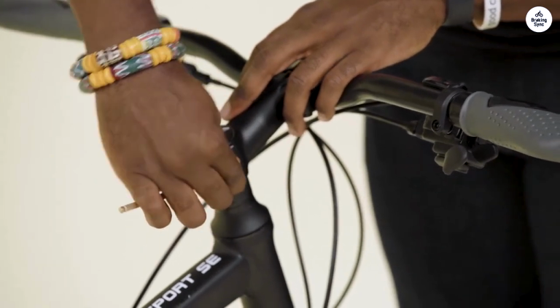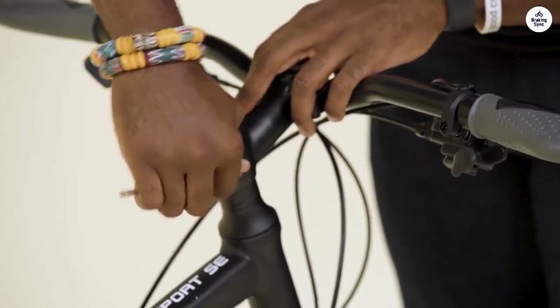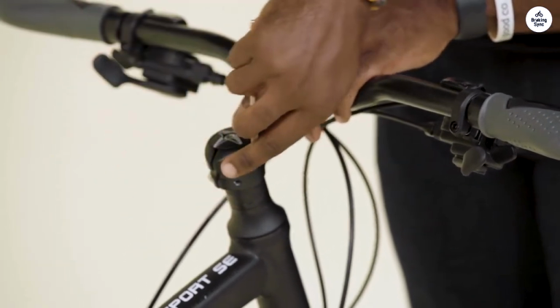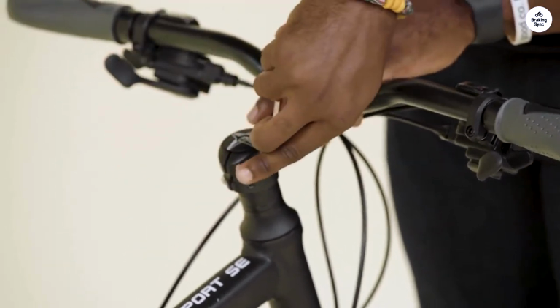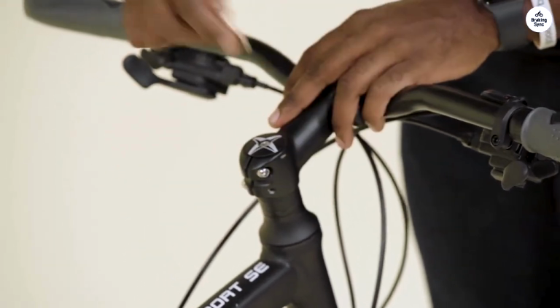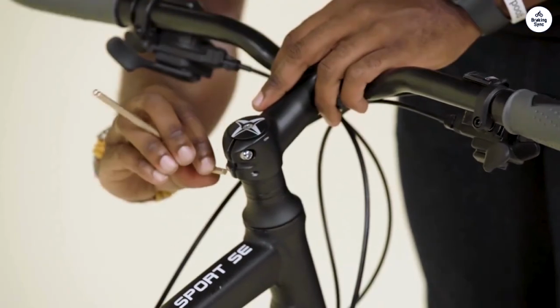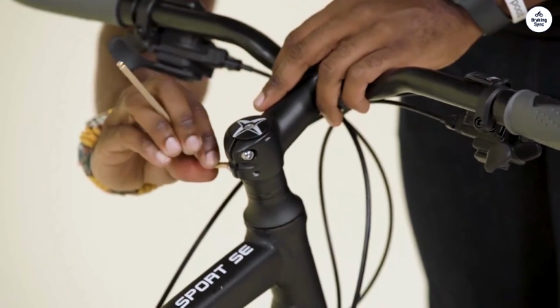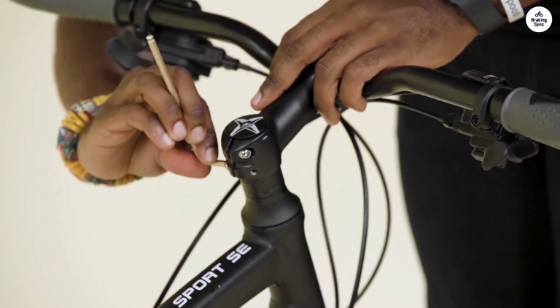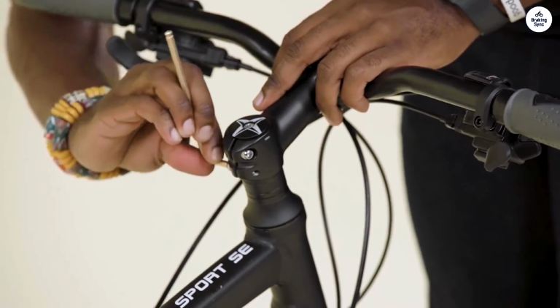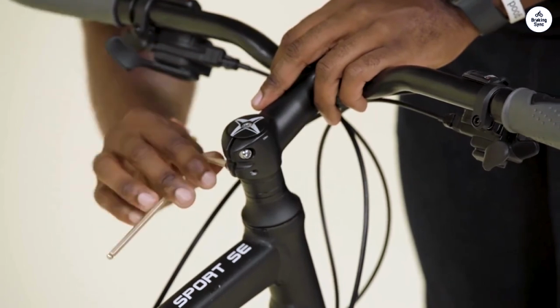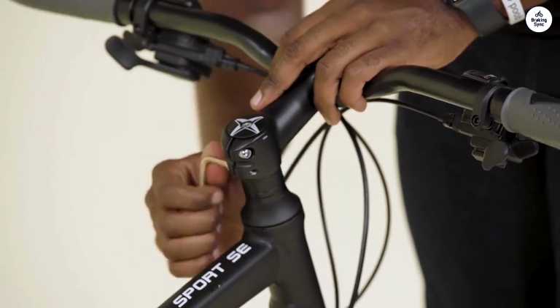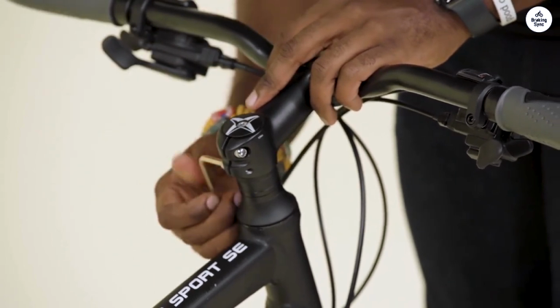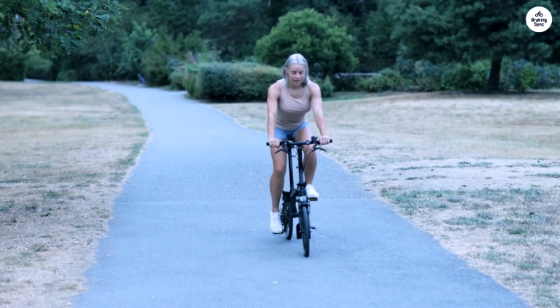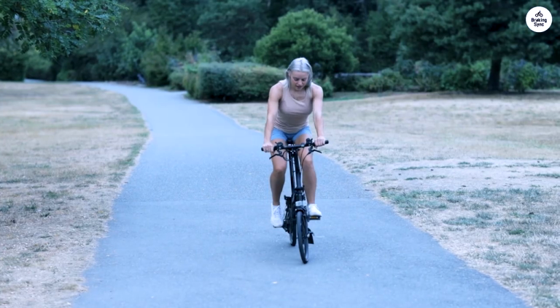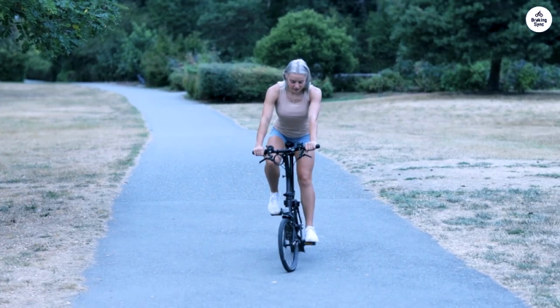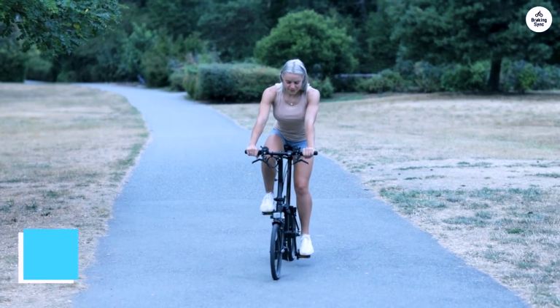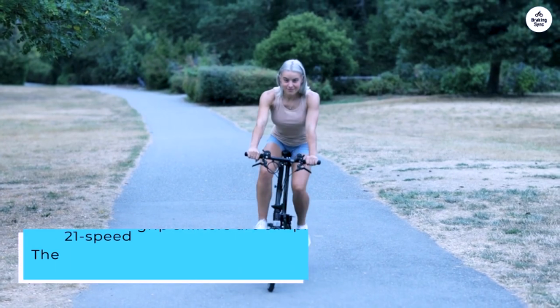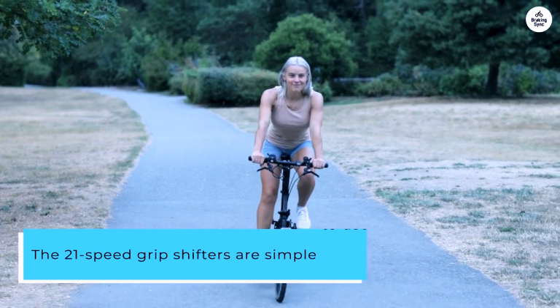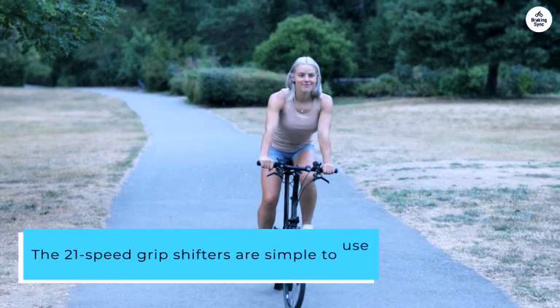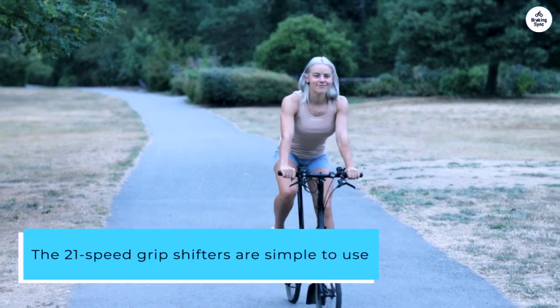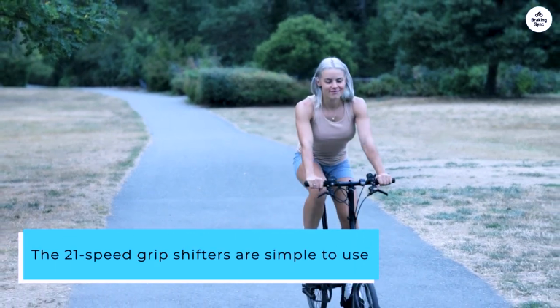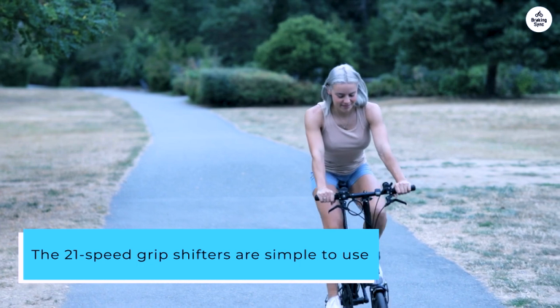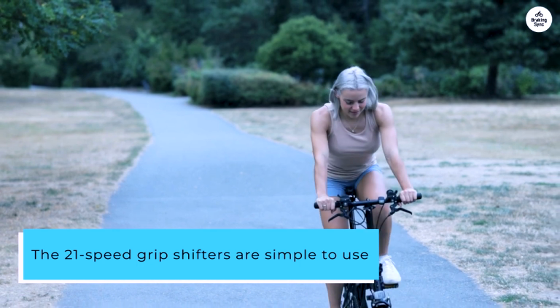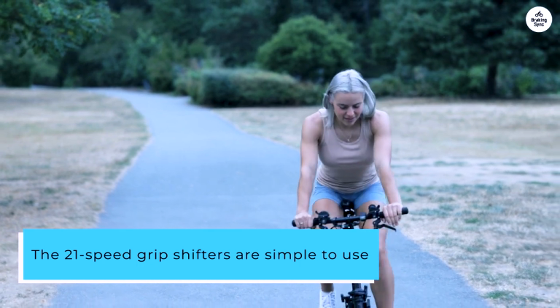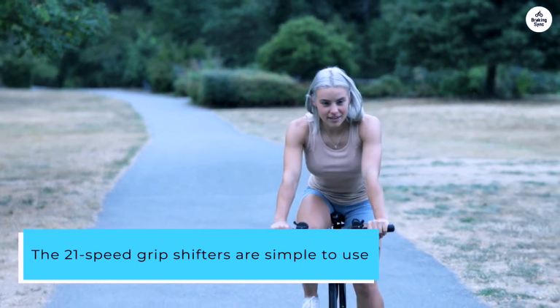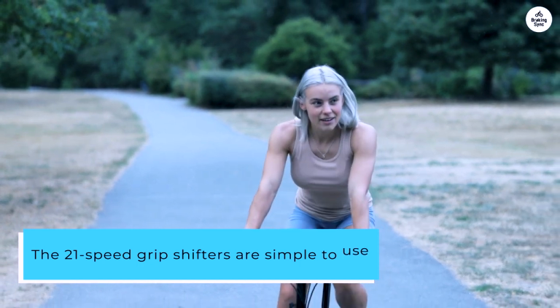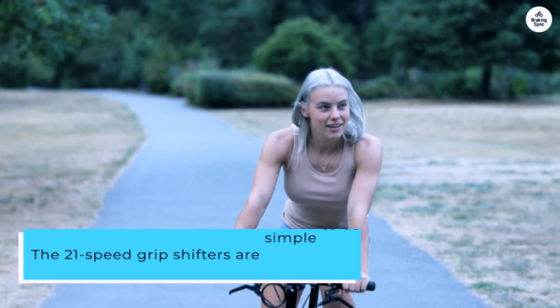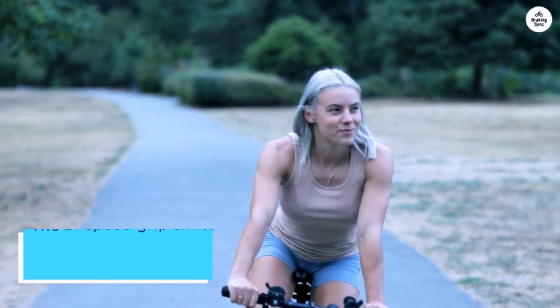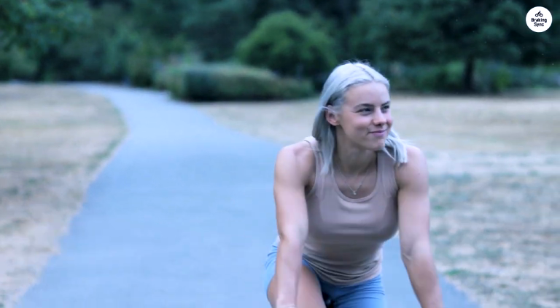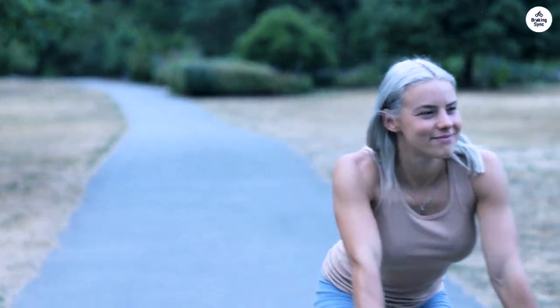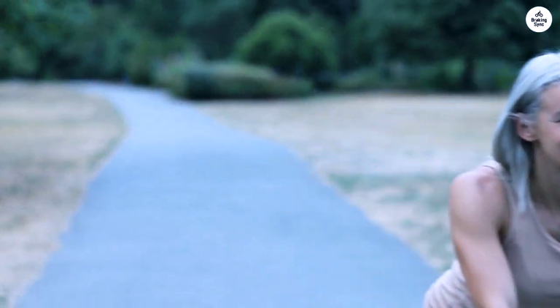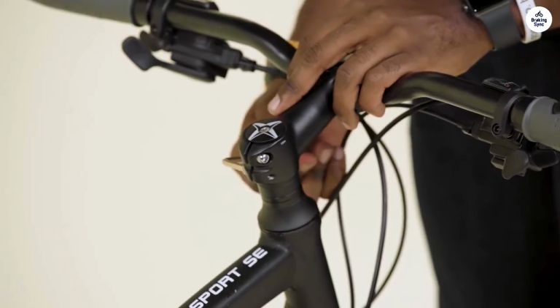The handlebars are upright and adjustable, so finding a comfortable position is pretty easy. The 21-speed grip shifters are simple to use, and switching gears feels nice and smooth, especially when you're tackling hills.